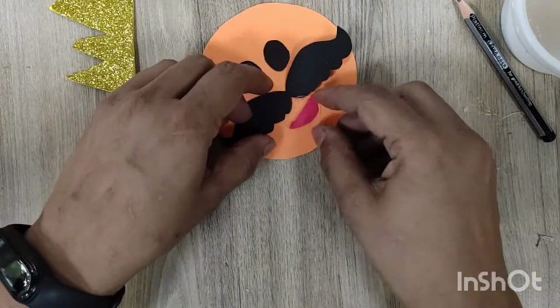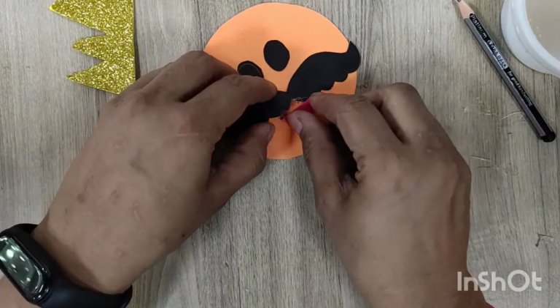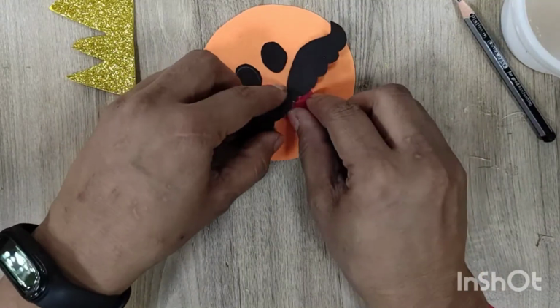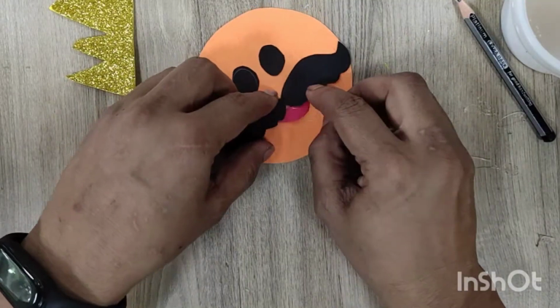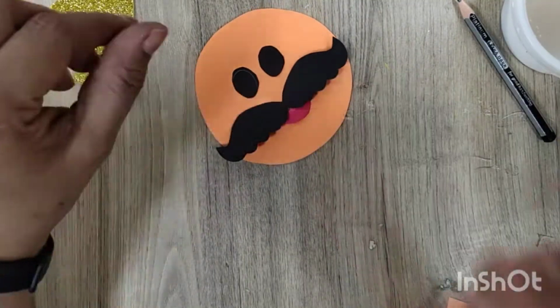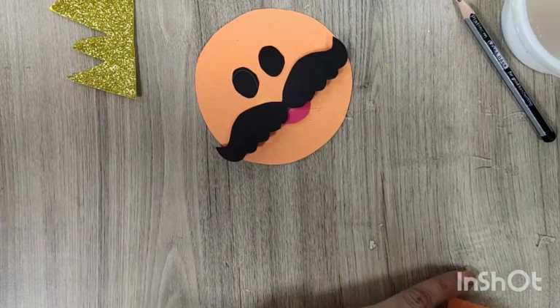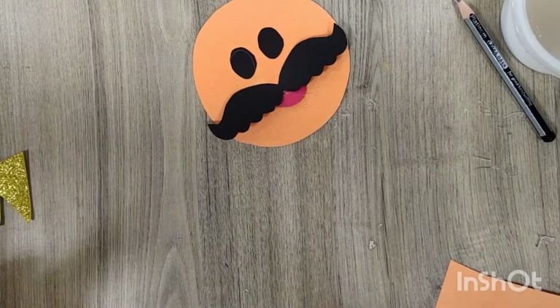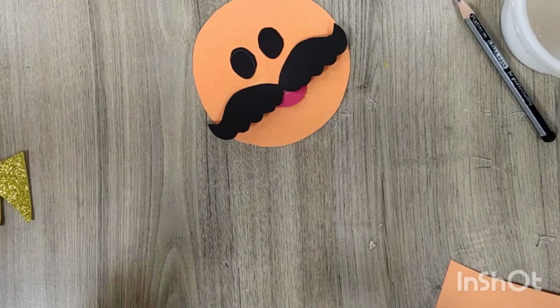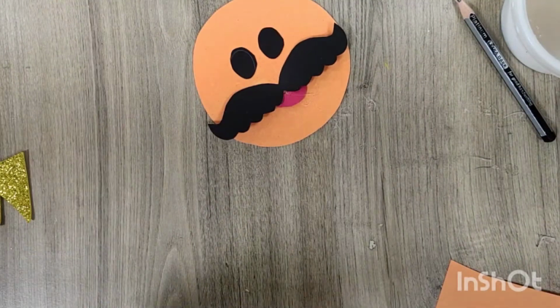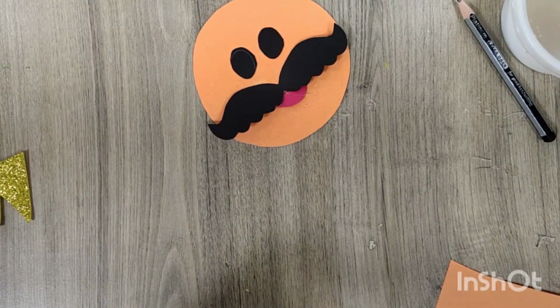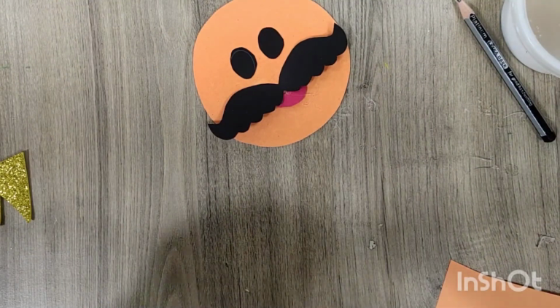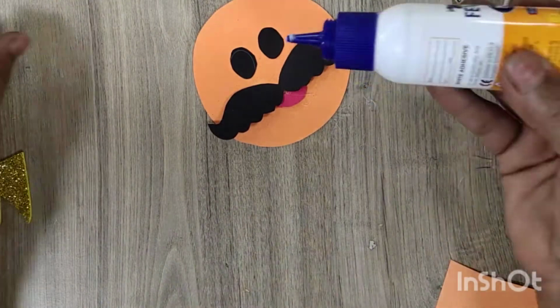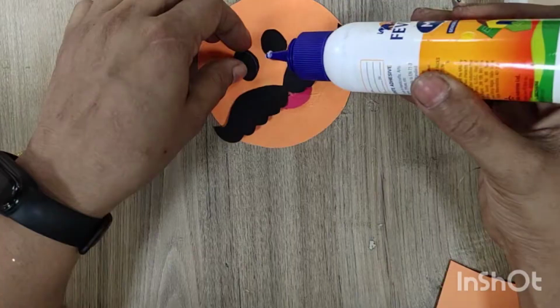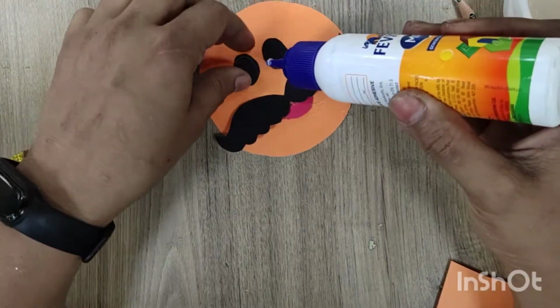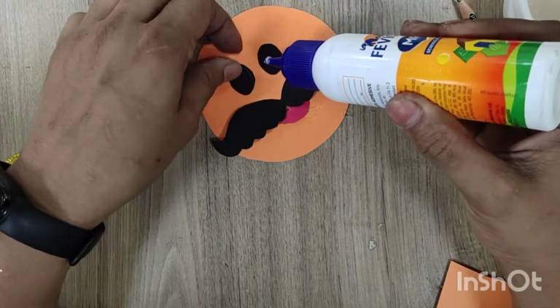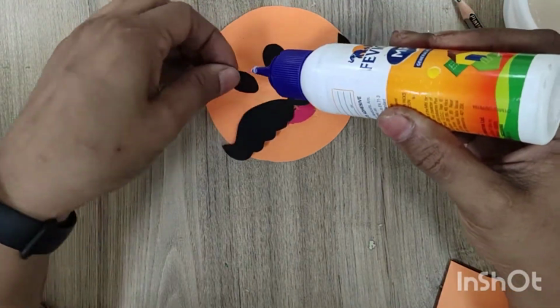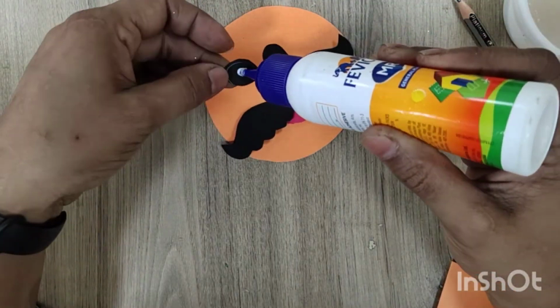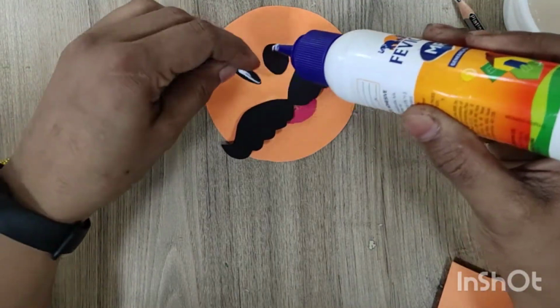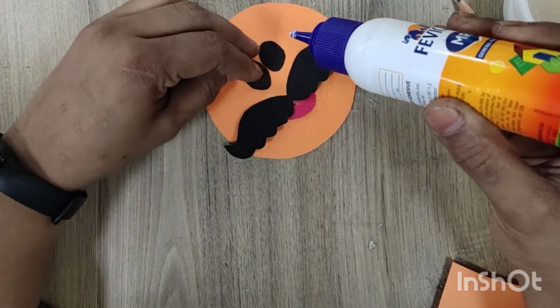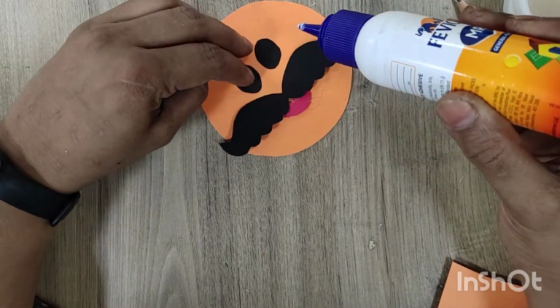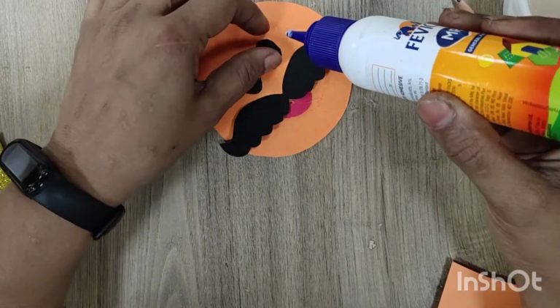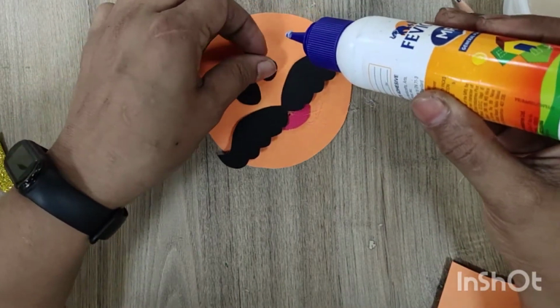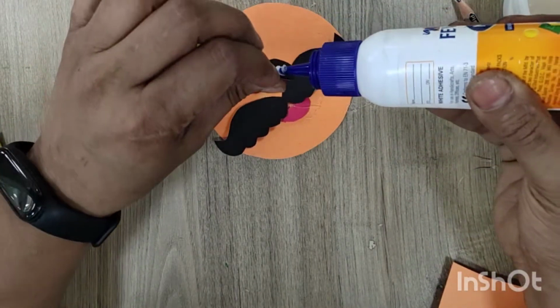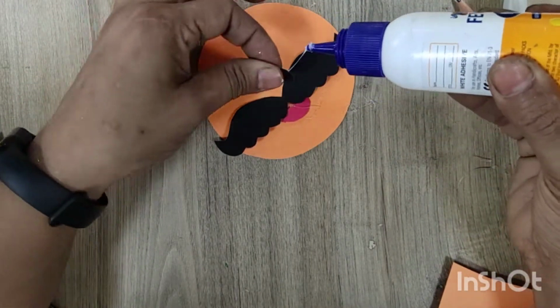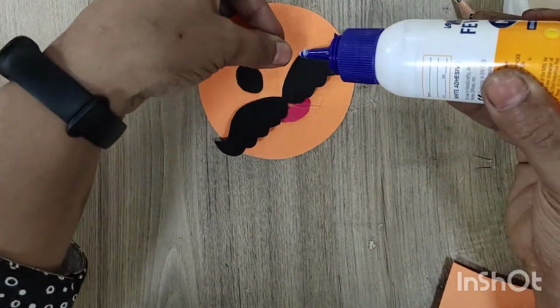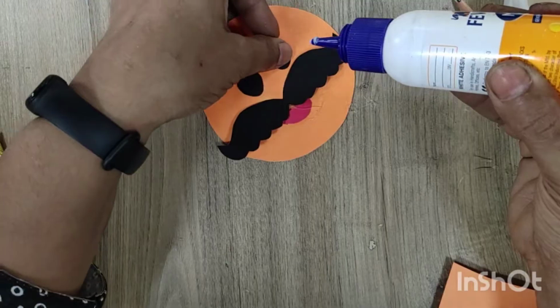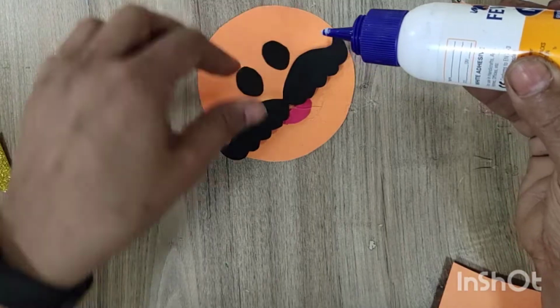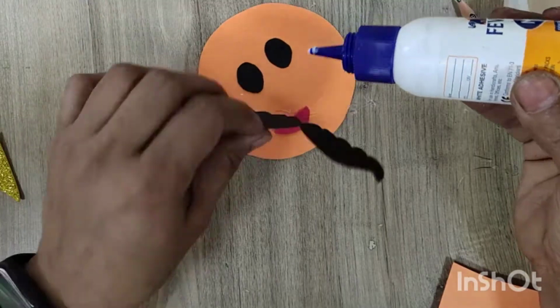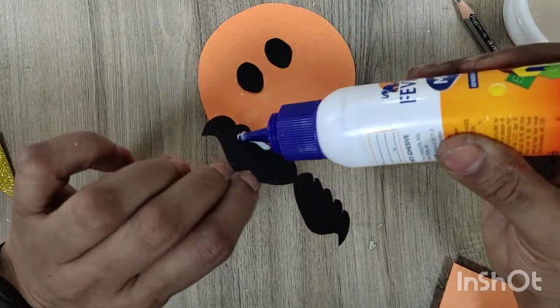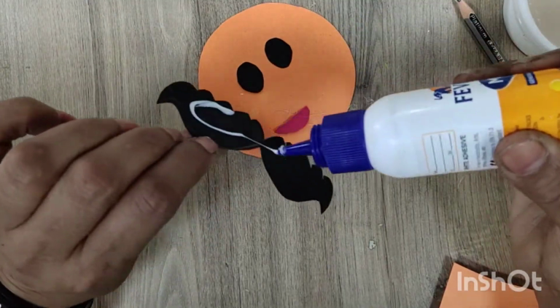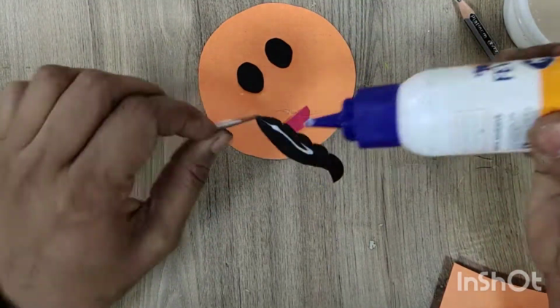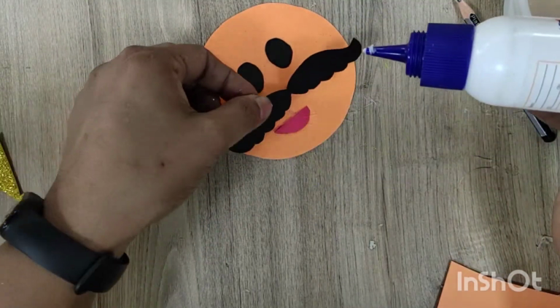You can cut a small semicircle from a red sheet for the lips, or you can directly draw these things with a black sketch. You can directly draw eyes, moustache, and lips with your colored sketch.